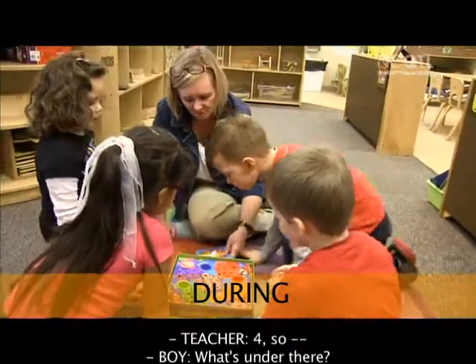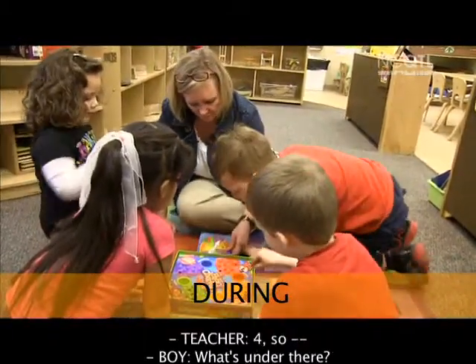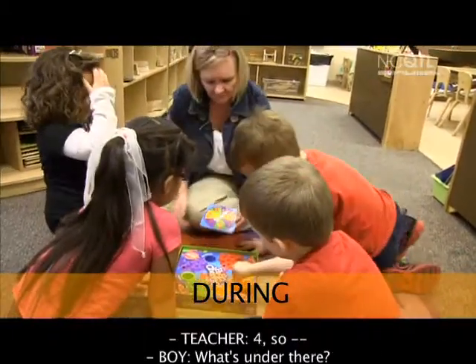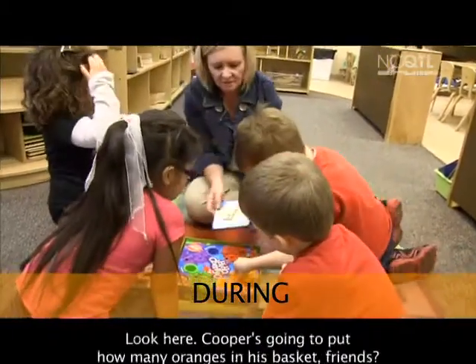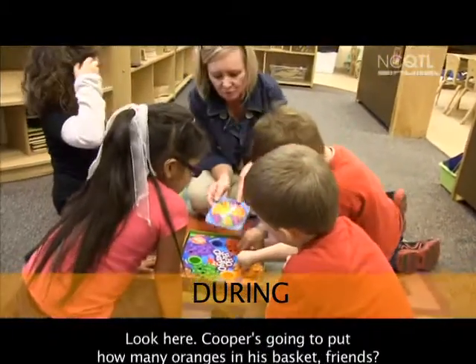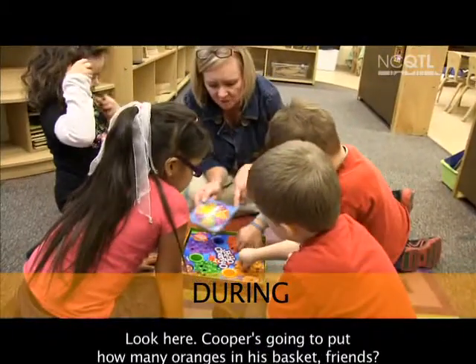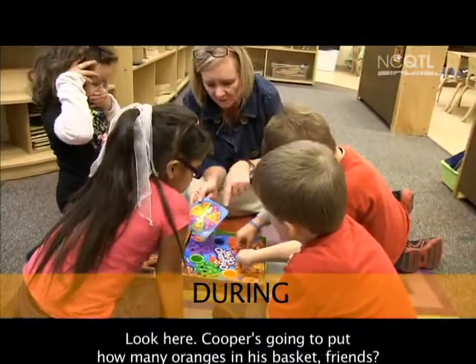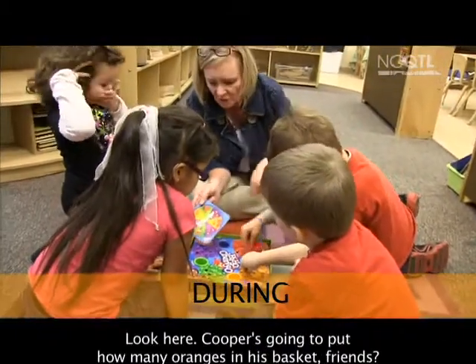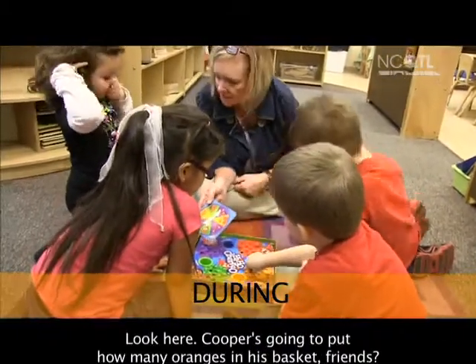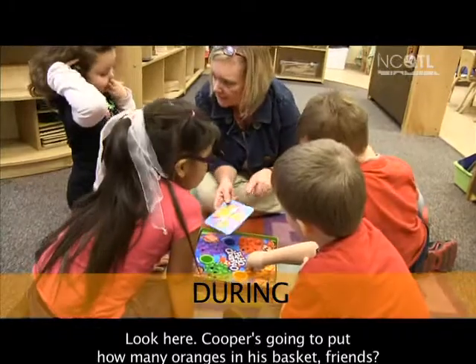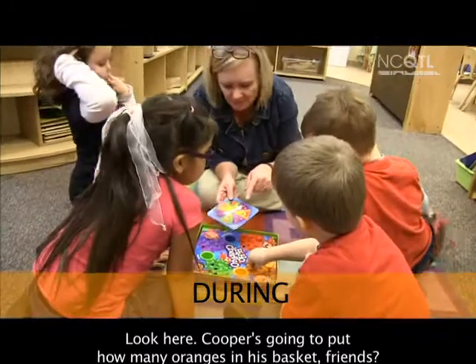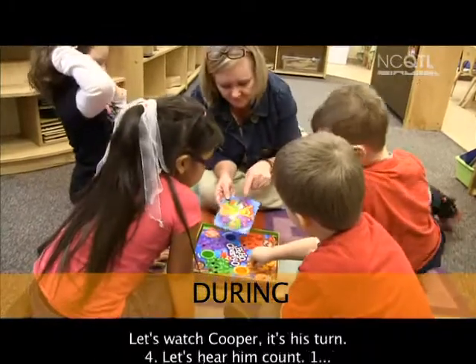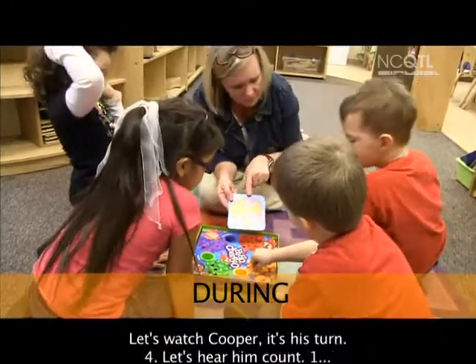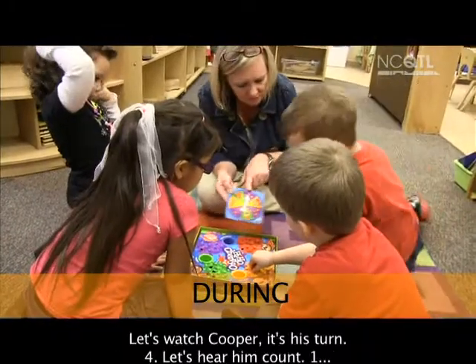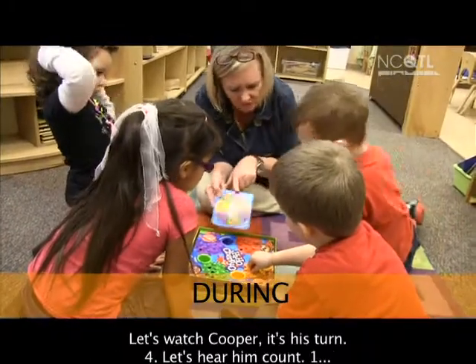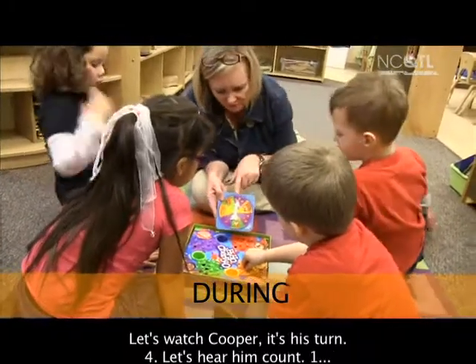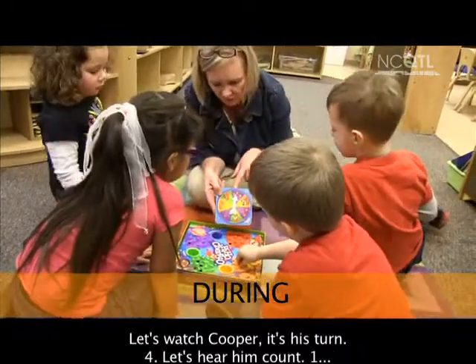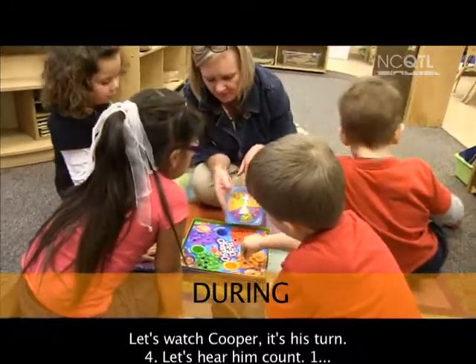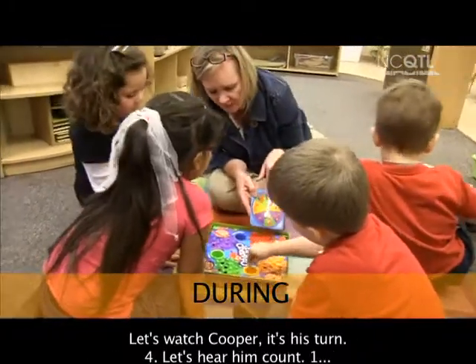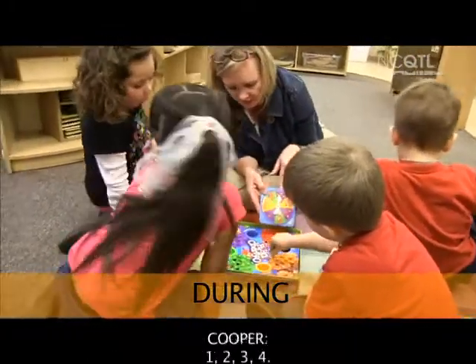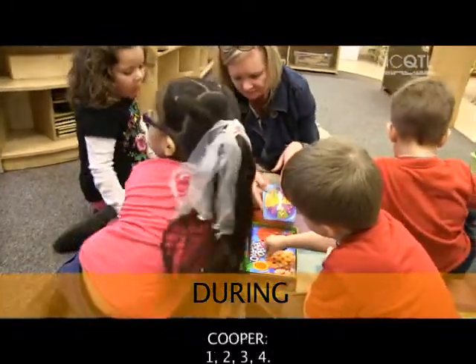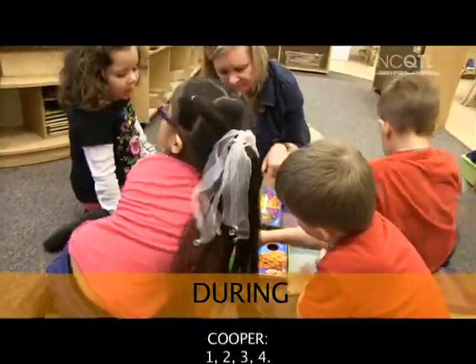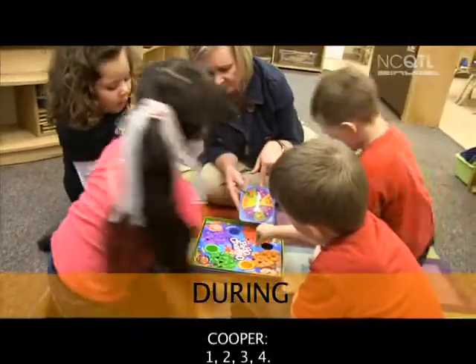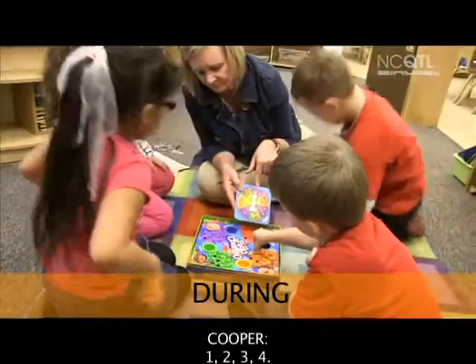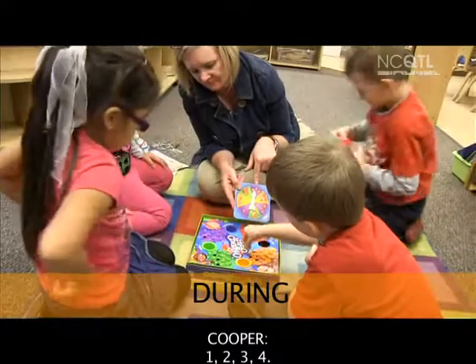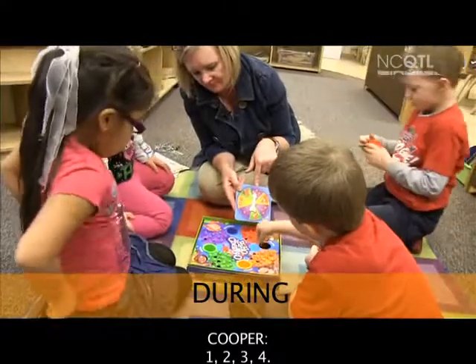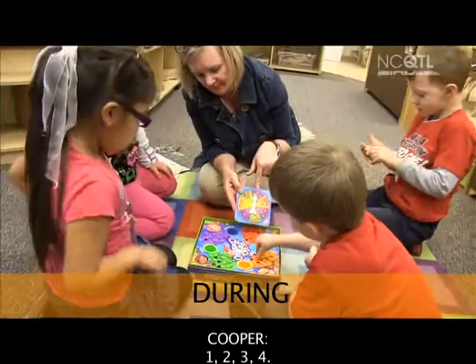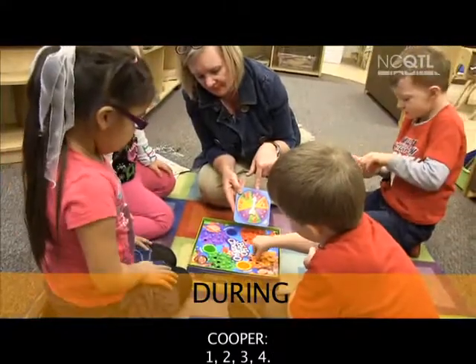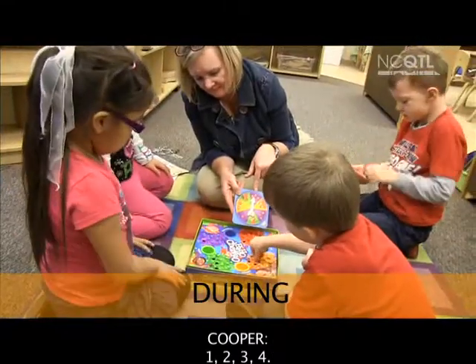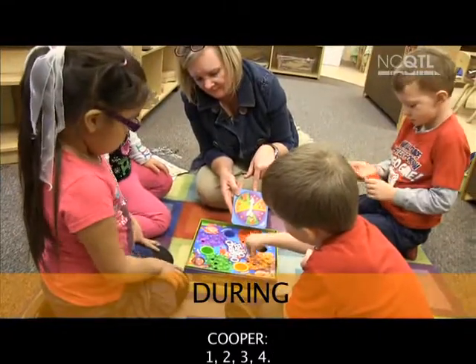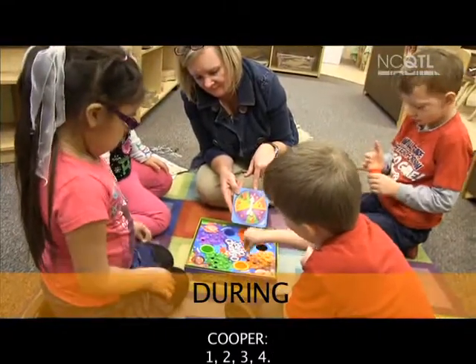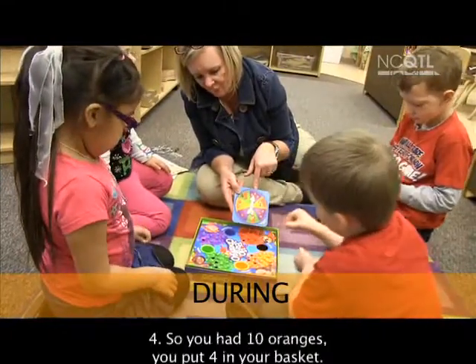So look here. Cooper's going to put how many oranges in his basket, friends? Four. Let's watch Cooper. It's his turn. Four. Let's hear him count. One. Two. Three. Four.